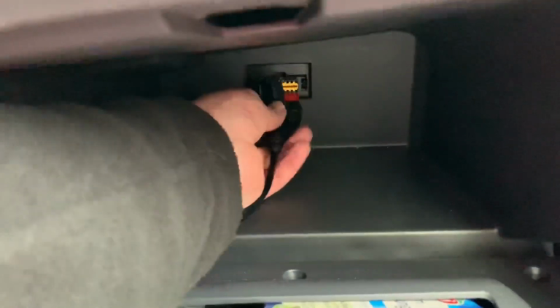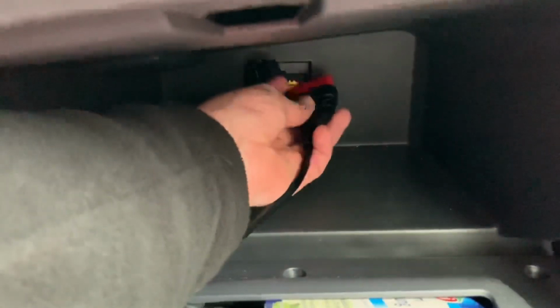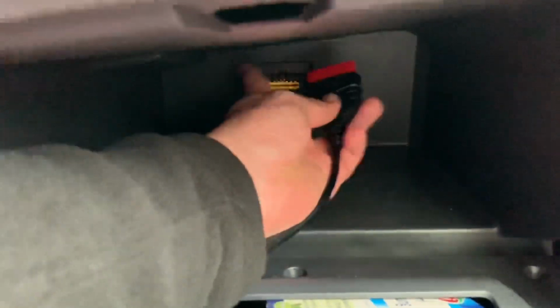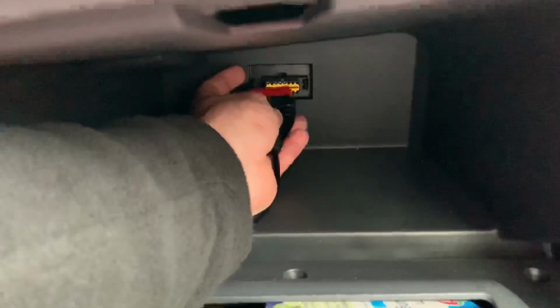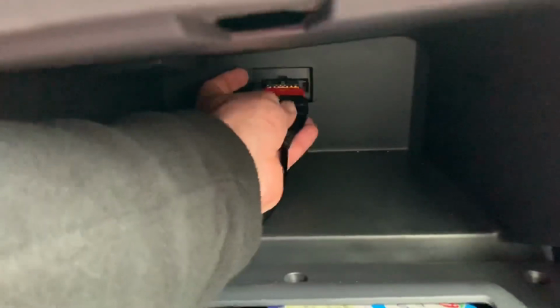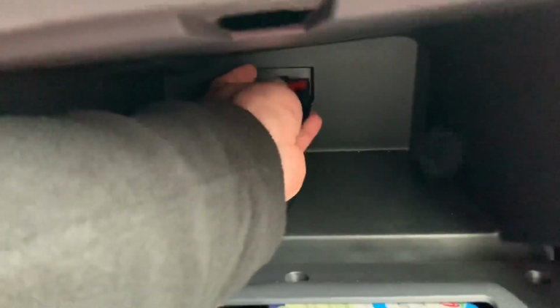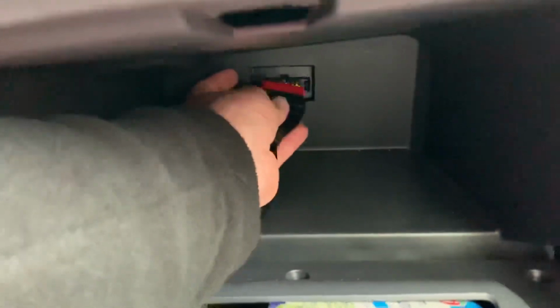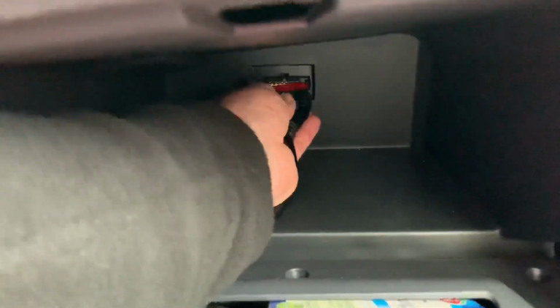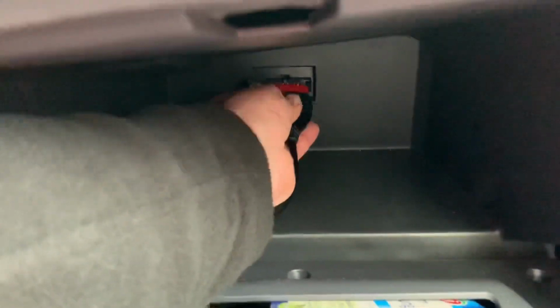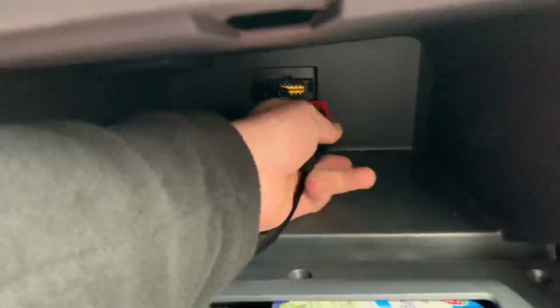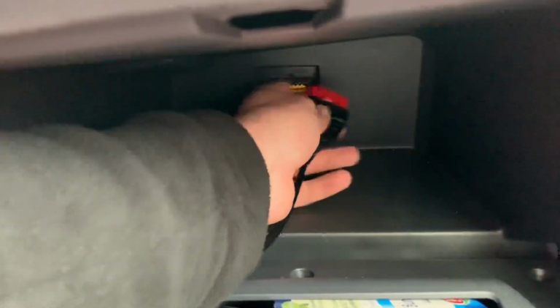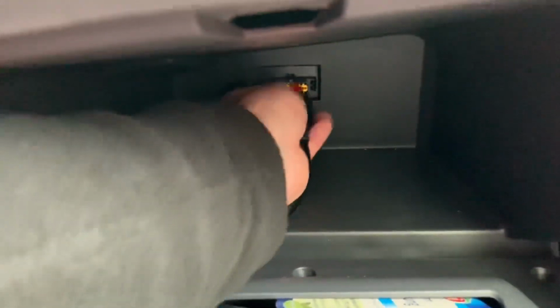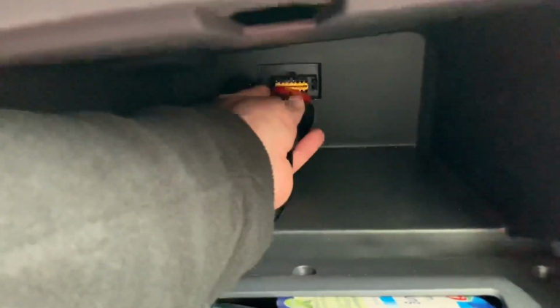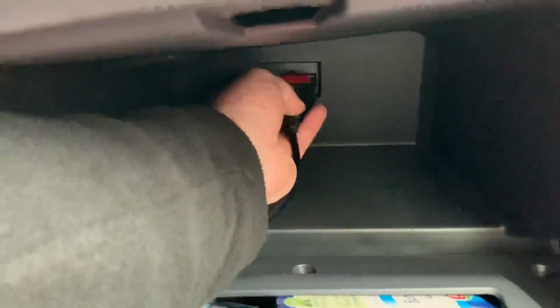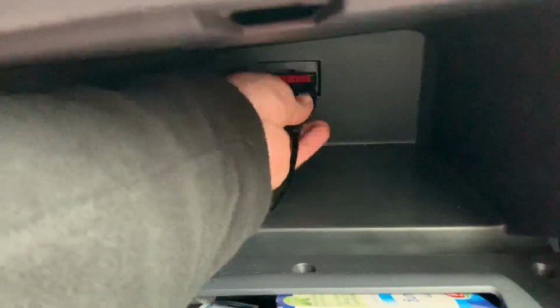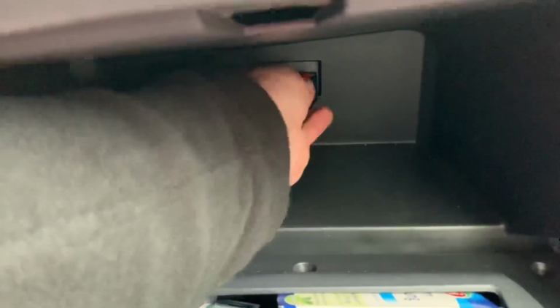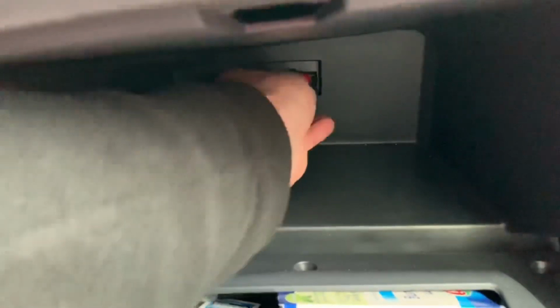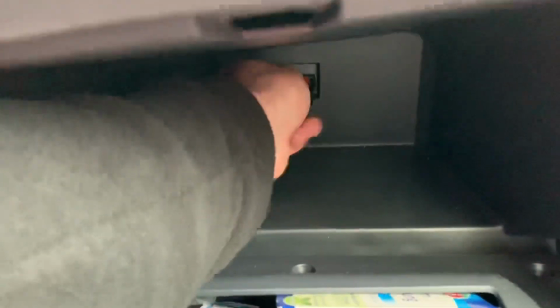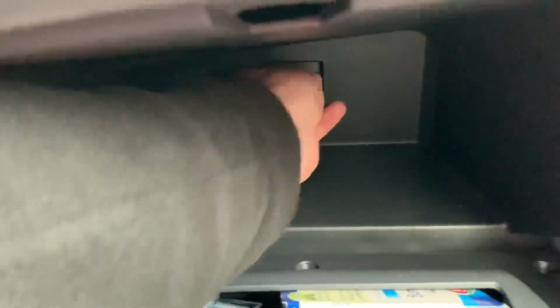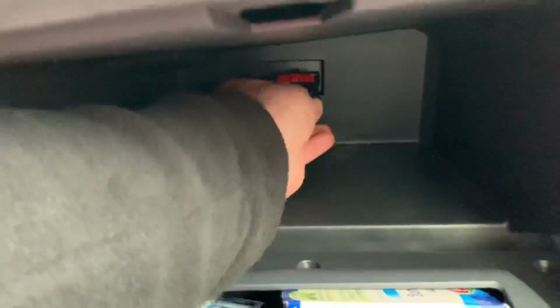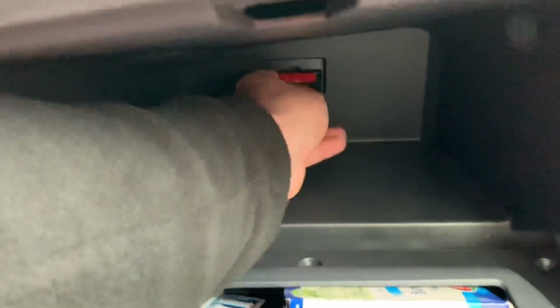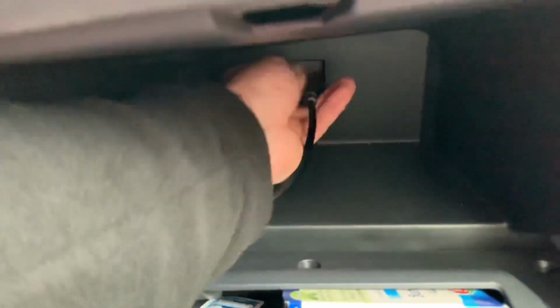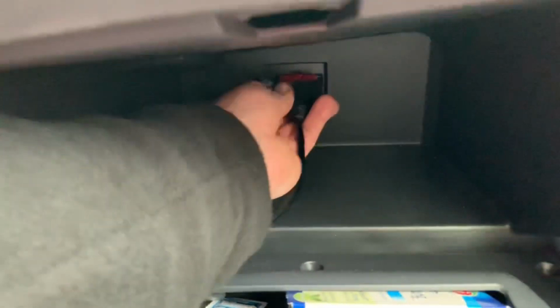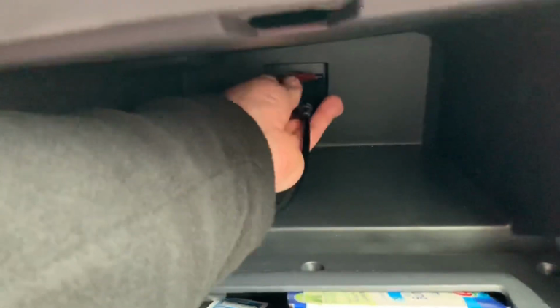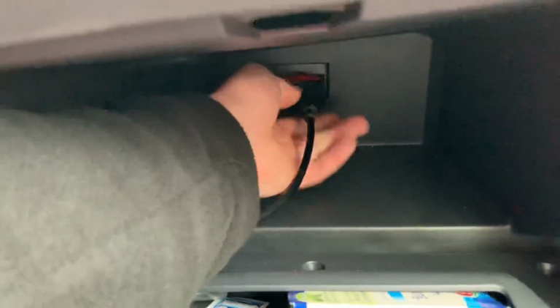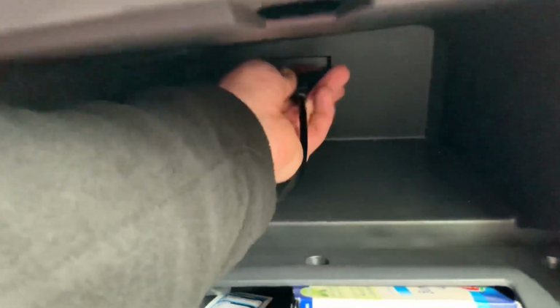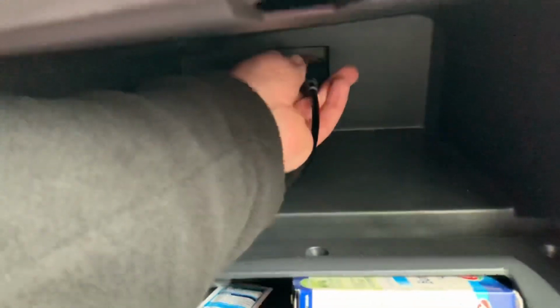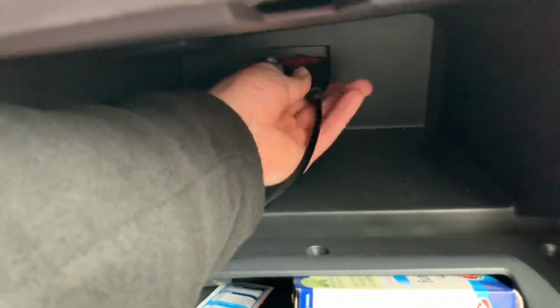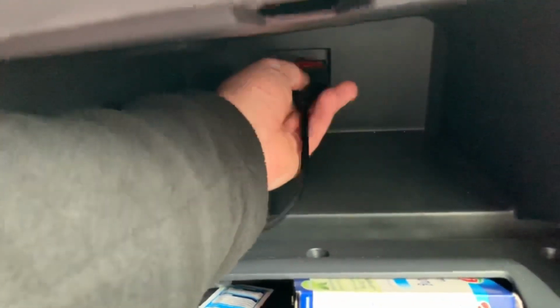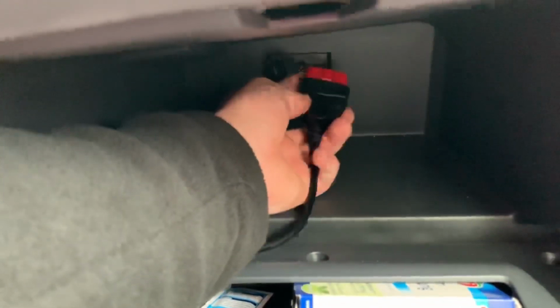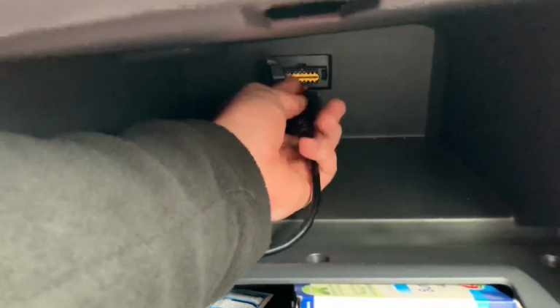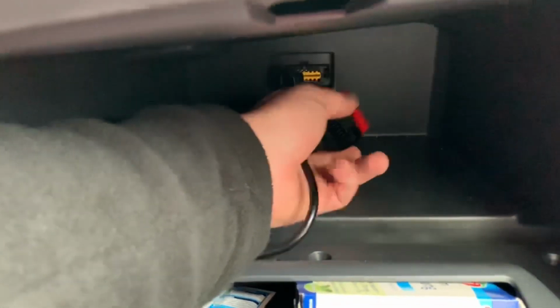Push it into position and the power supply from the car's energy will start your OBD2 scanner working. Now you are able to read and delete failure codes.